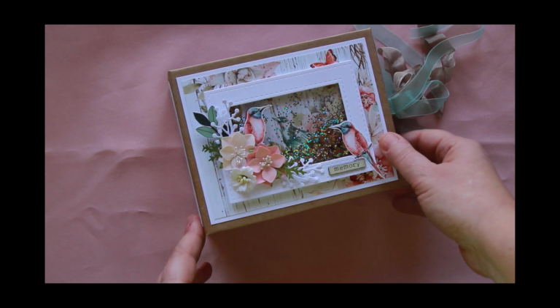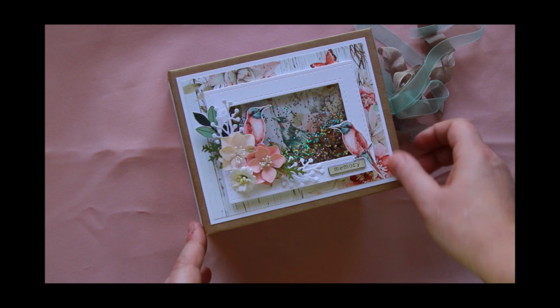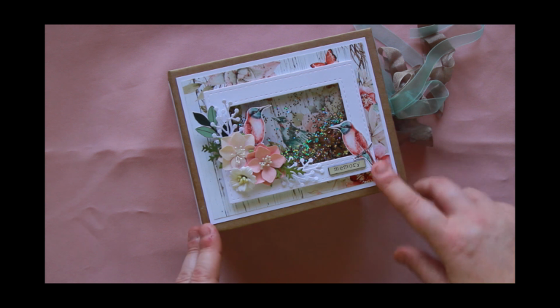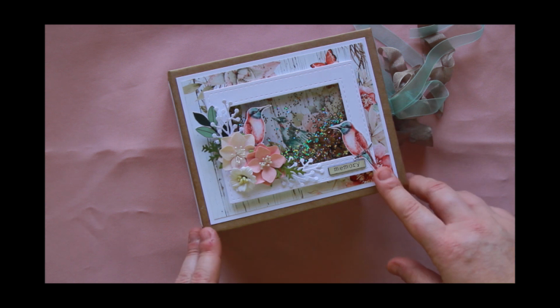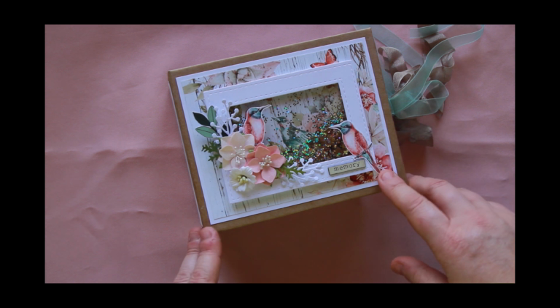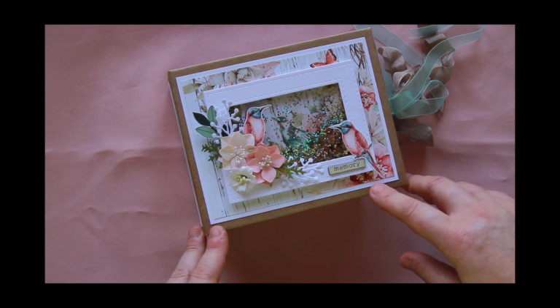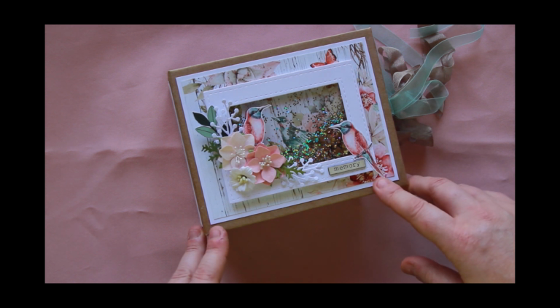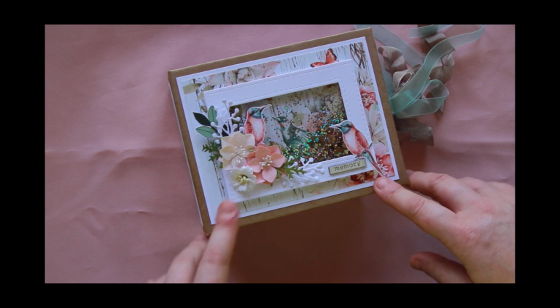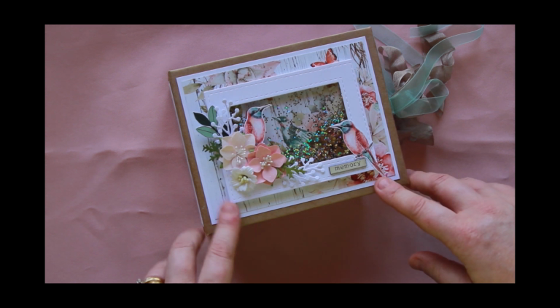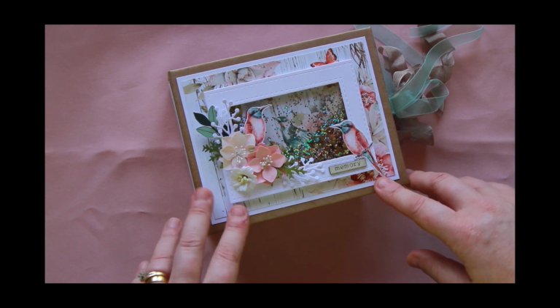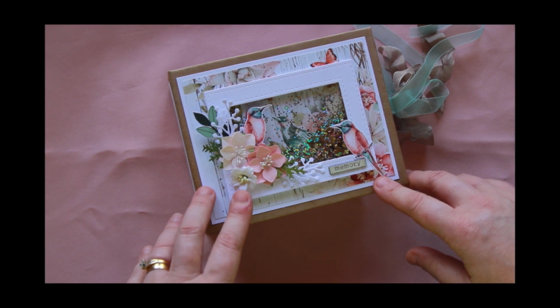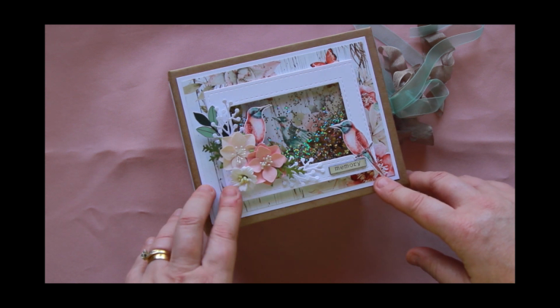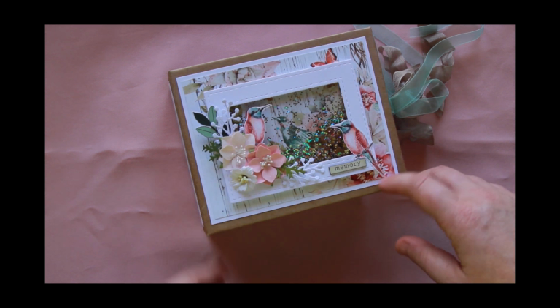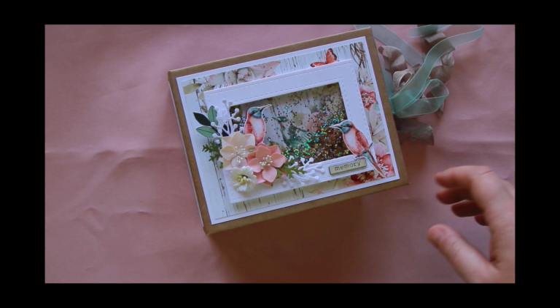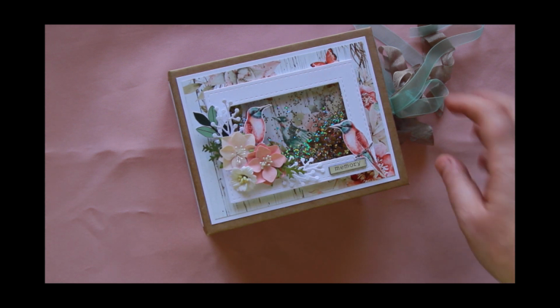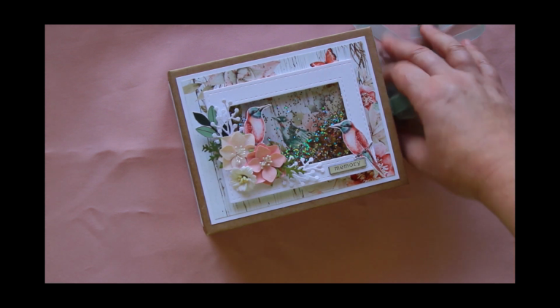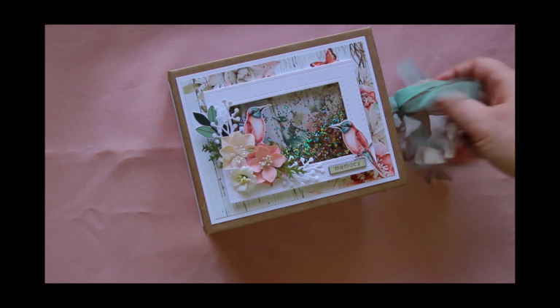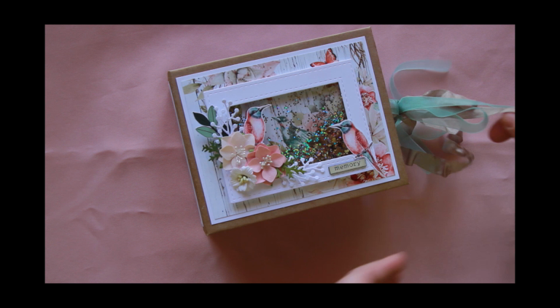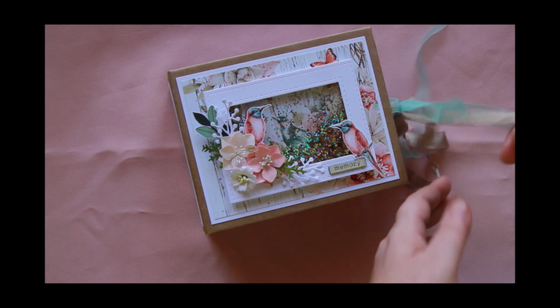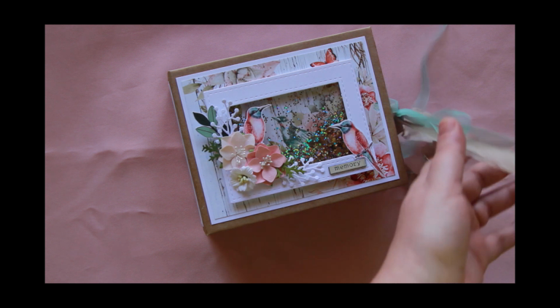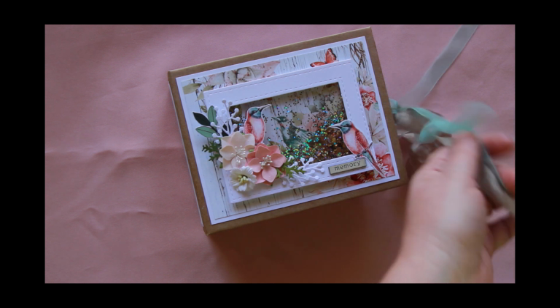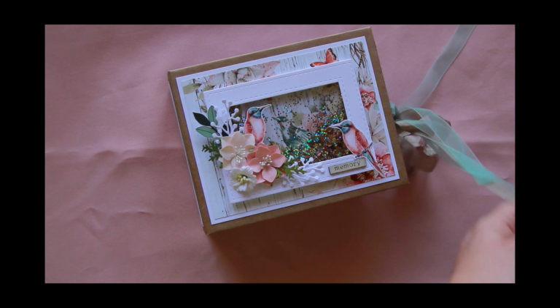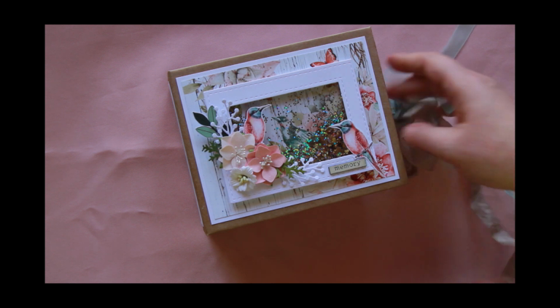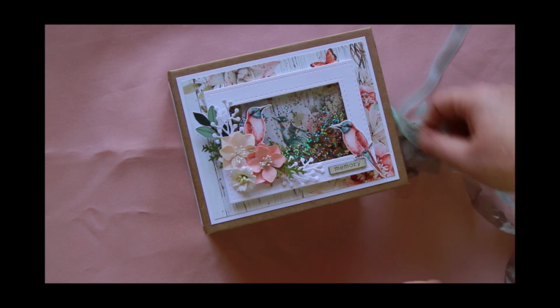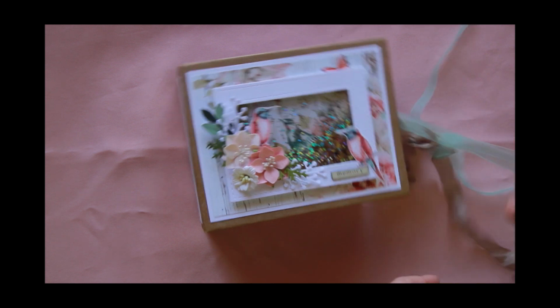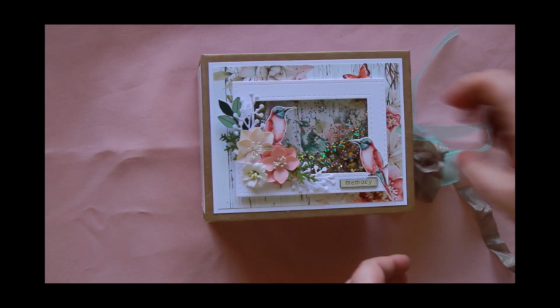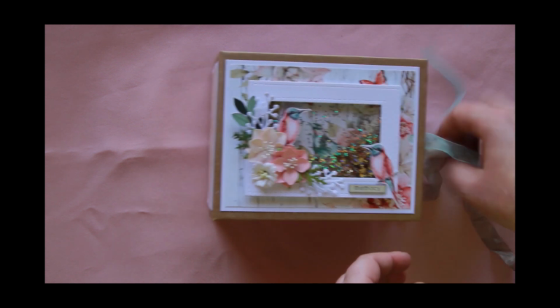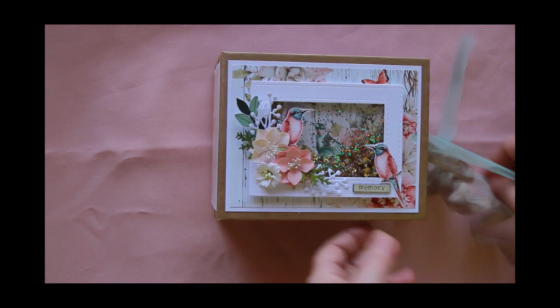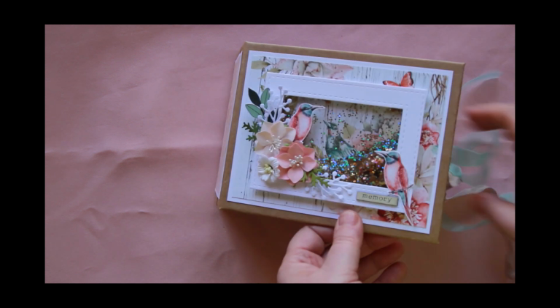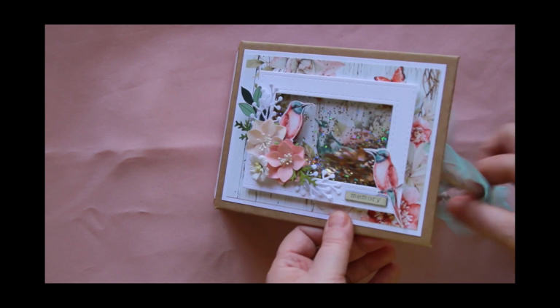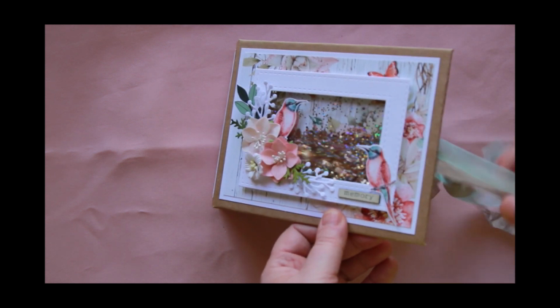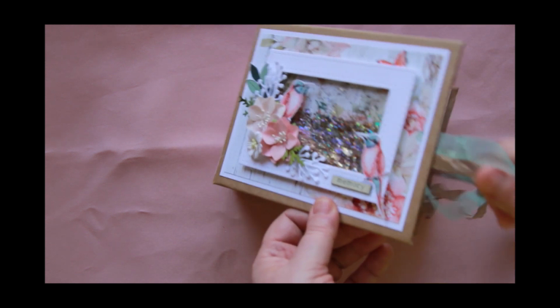So there's the front of my album. I just fussy cut a couple of the birds out and used some Prima flowers. I've just used my ribbon to keep it closed.